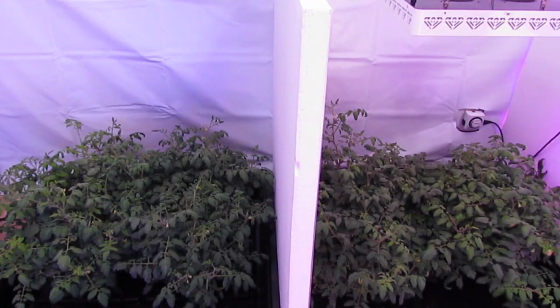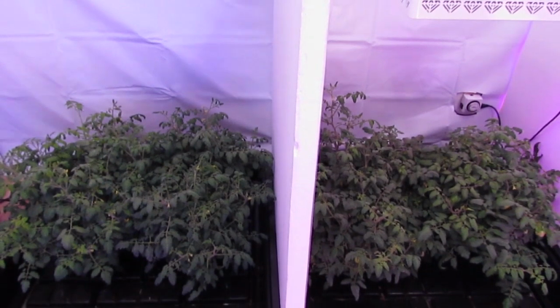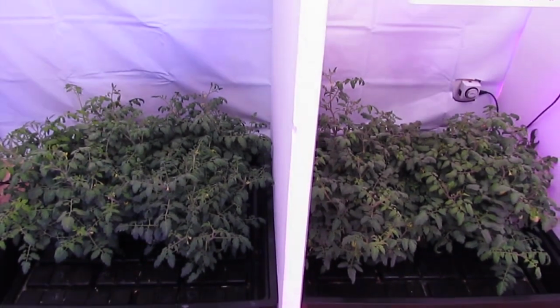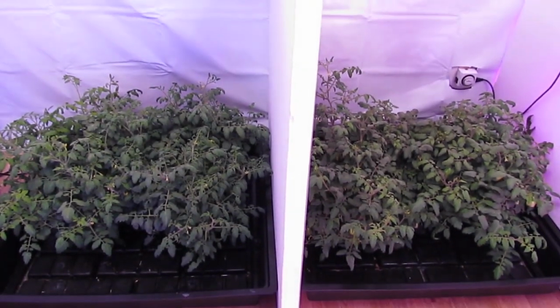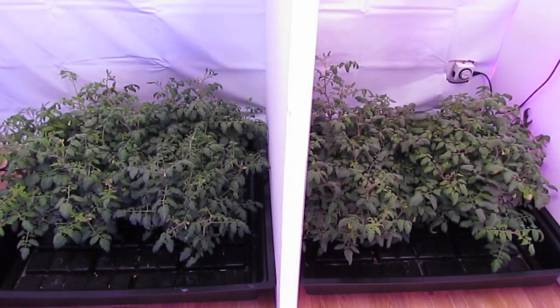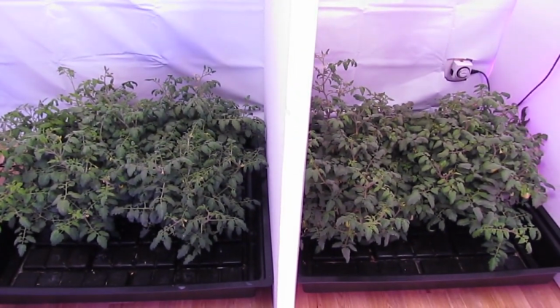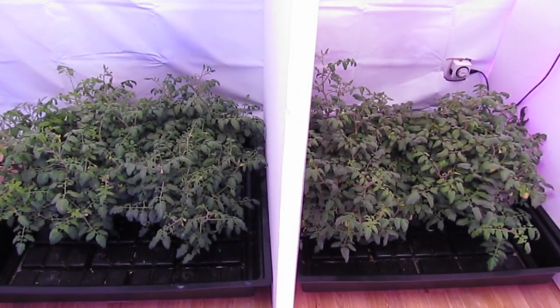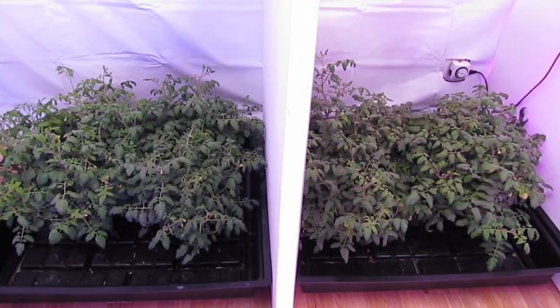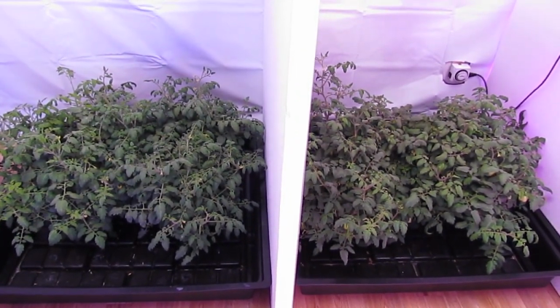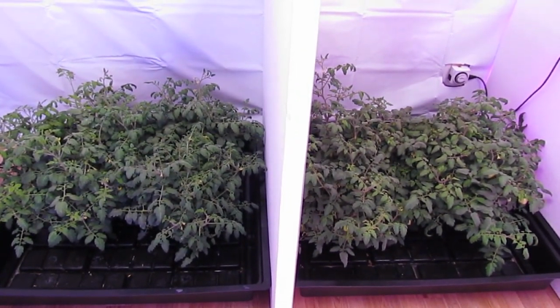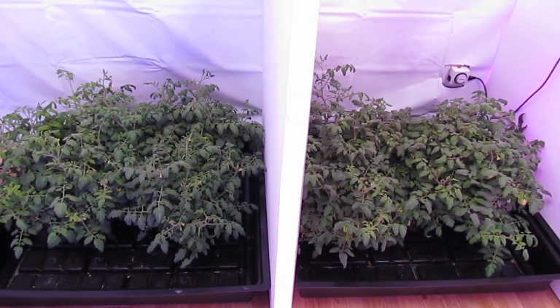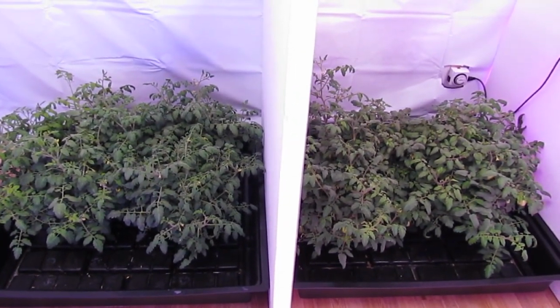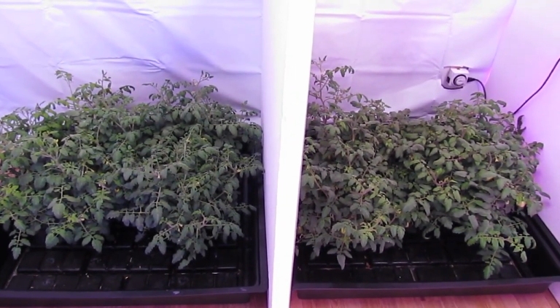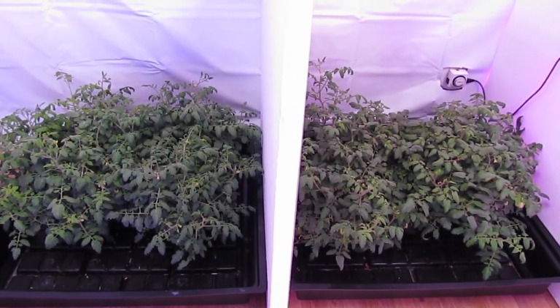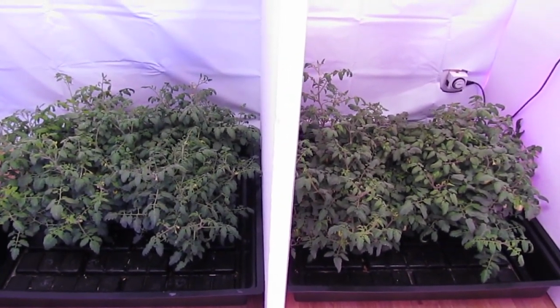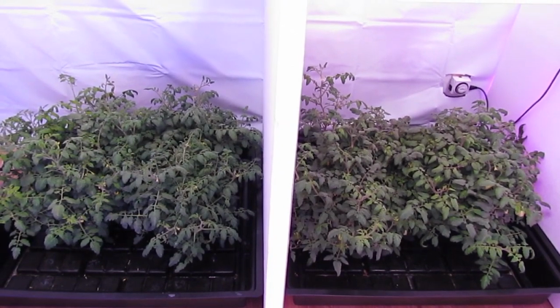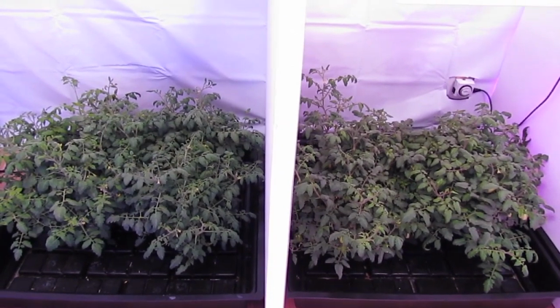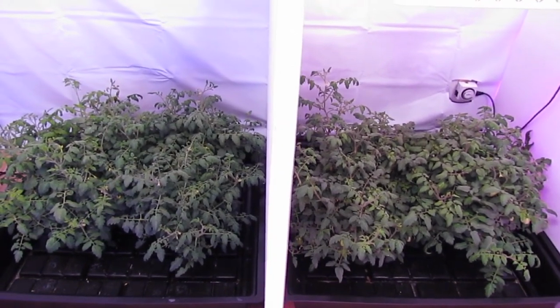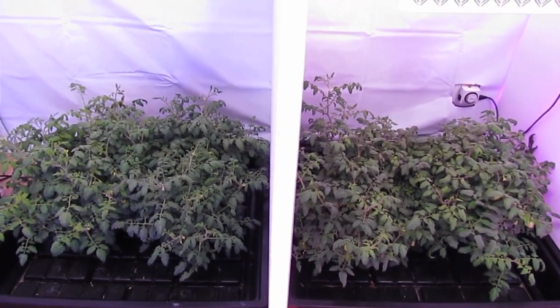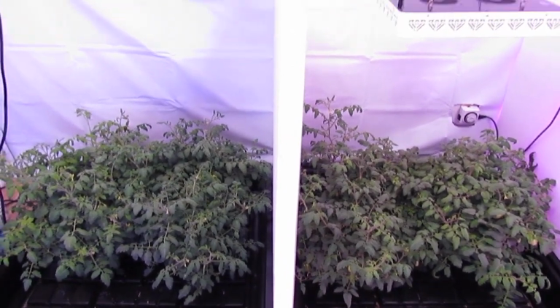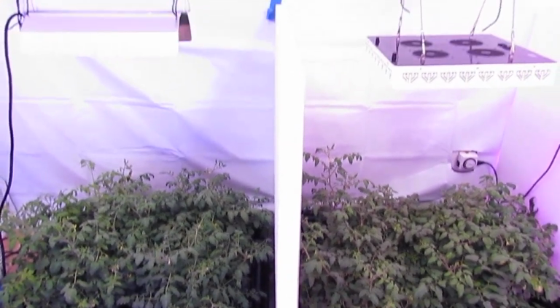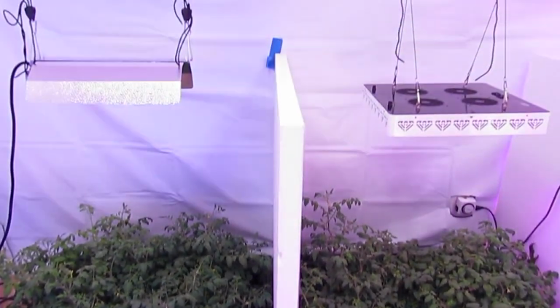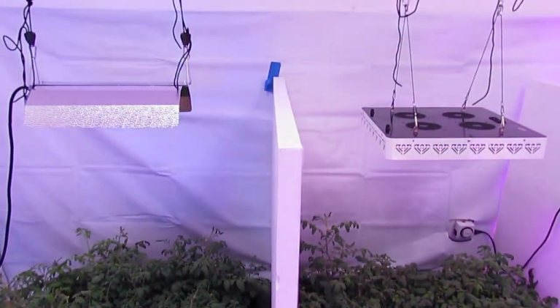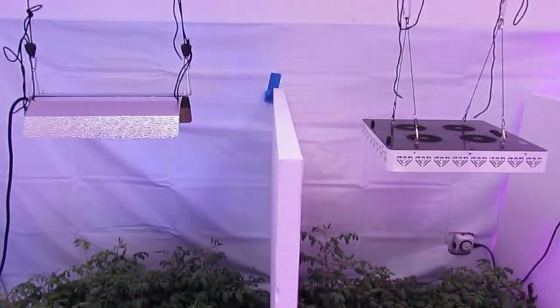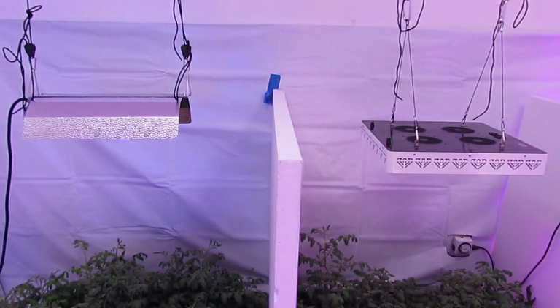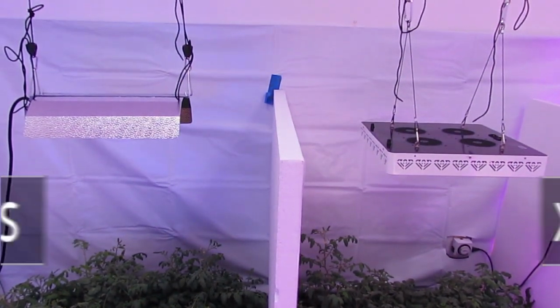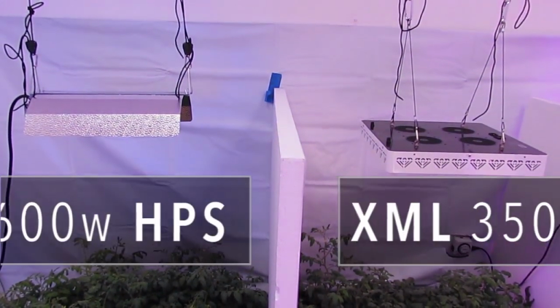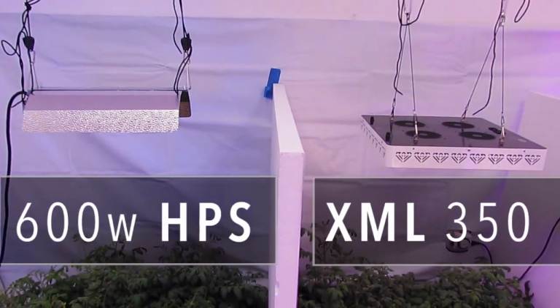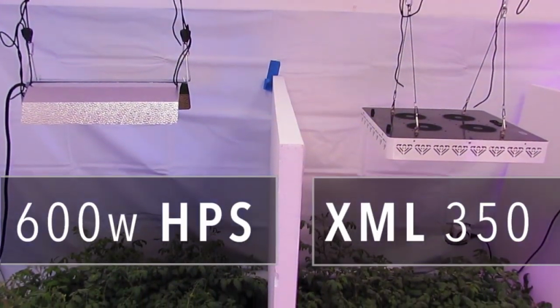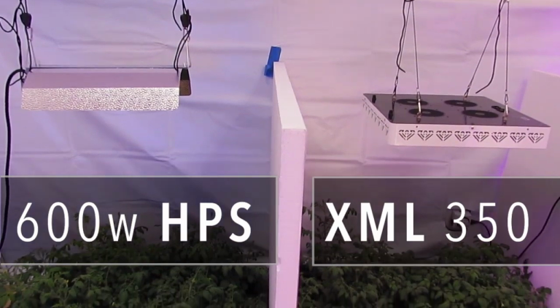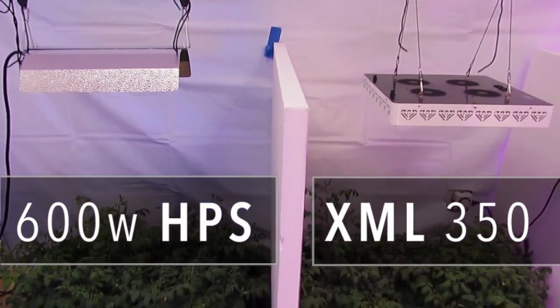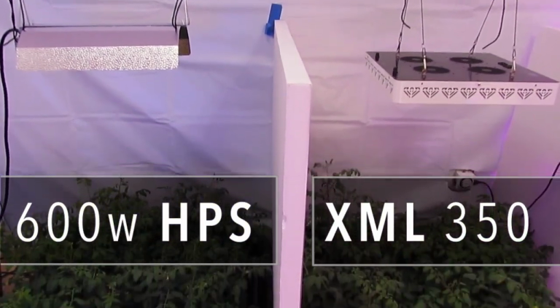Hey guys, this is Kyle at the lab. Everybody's been asking for one test in particular, and that's a 600 watt HPS going against the XML350. We've been doing that — we're about six weeks in right now.